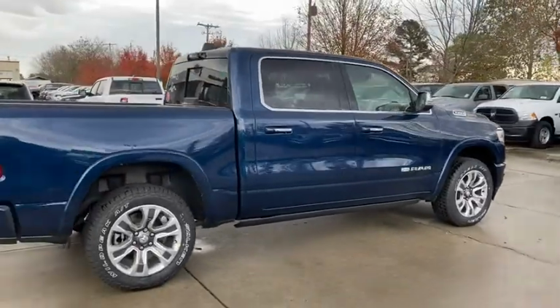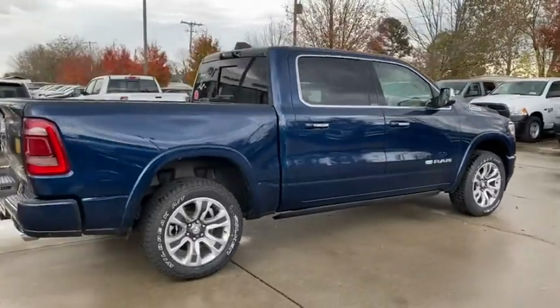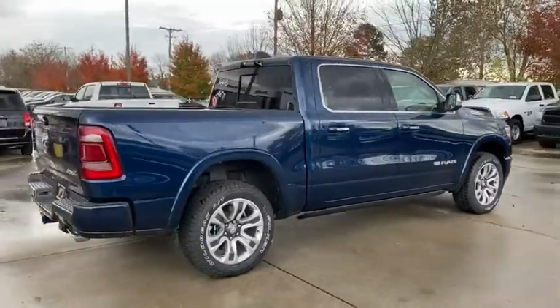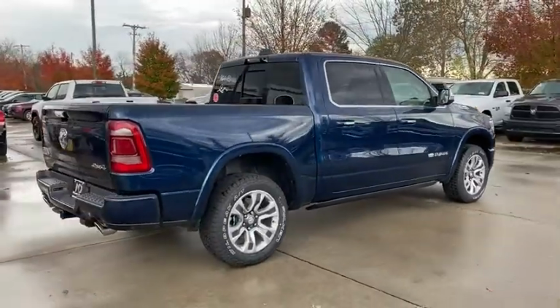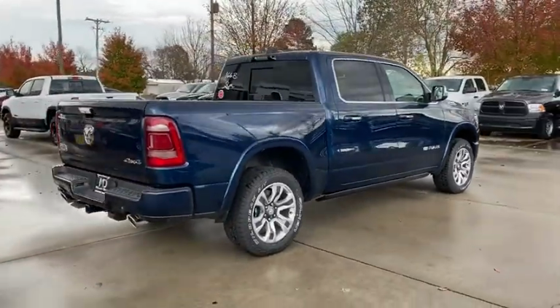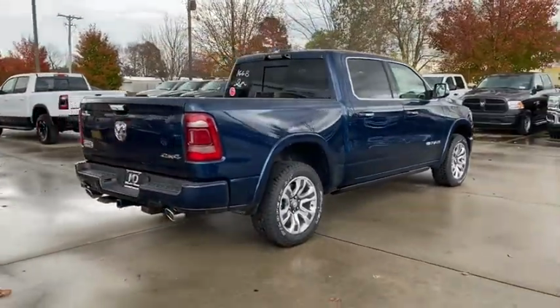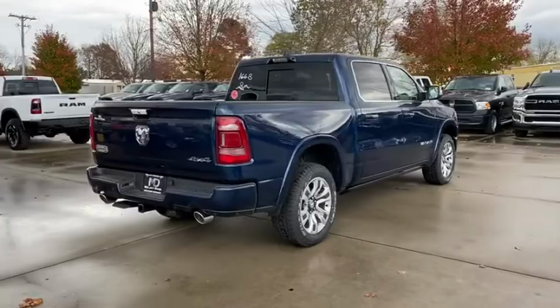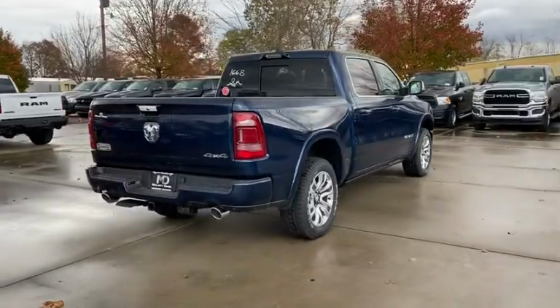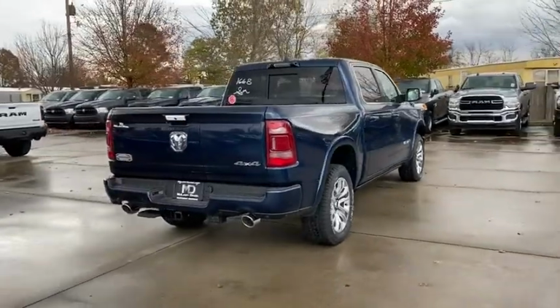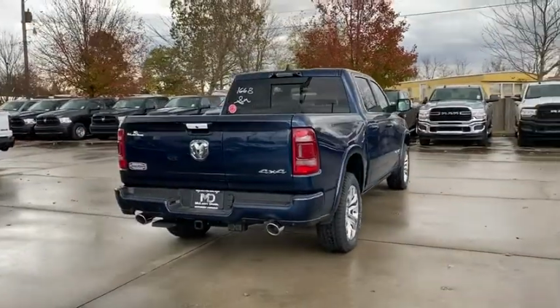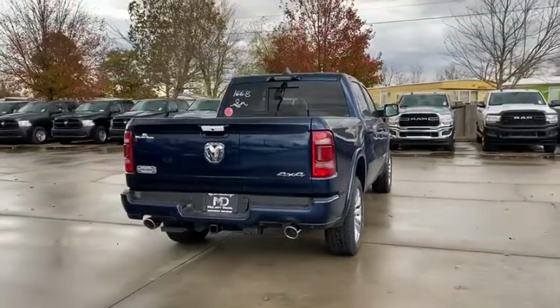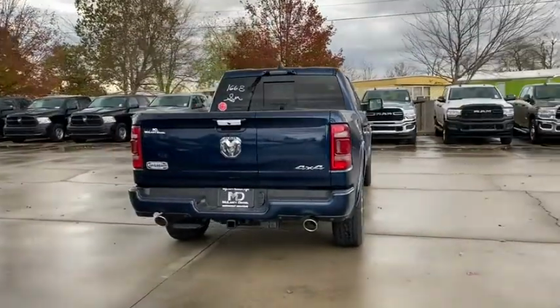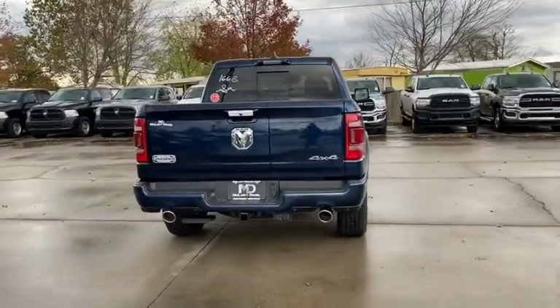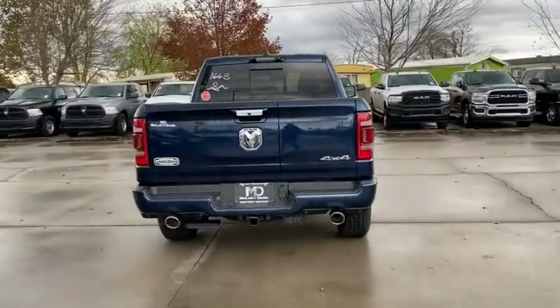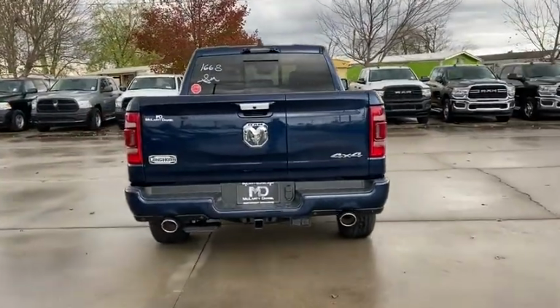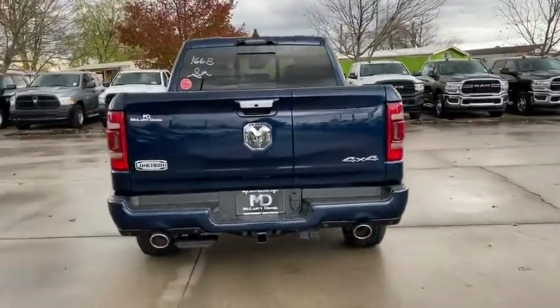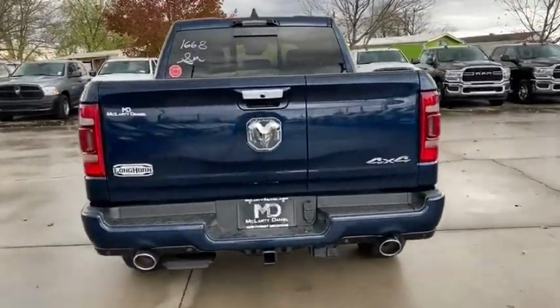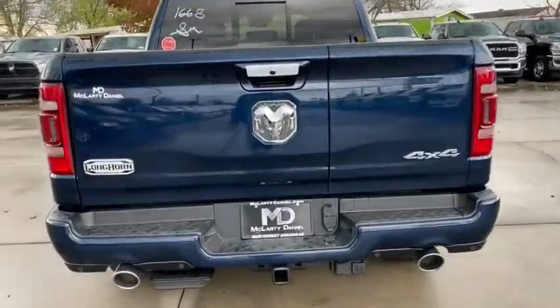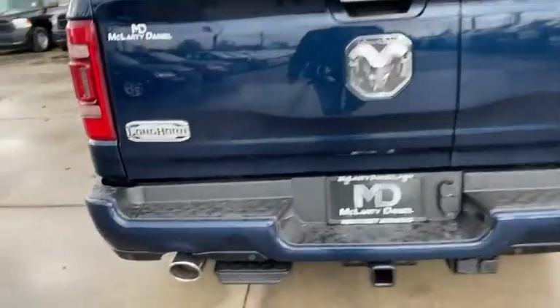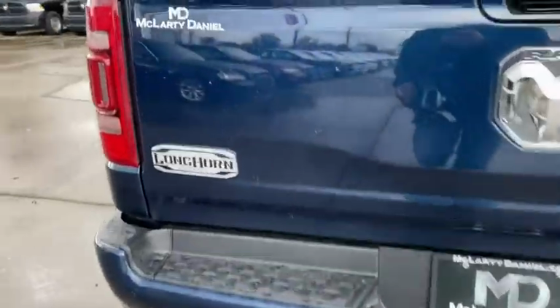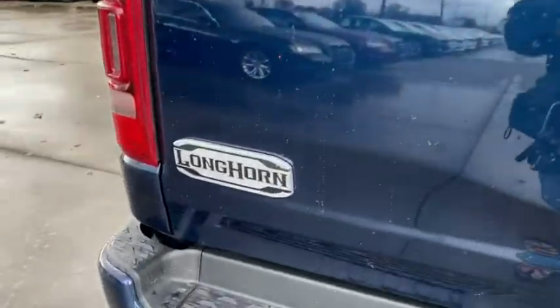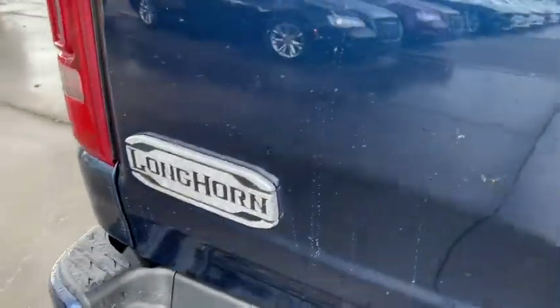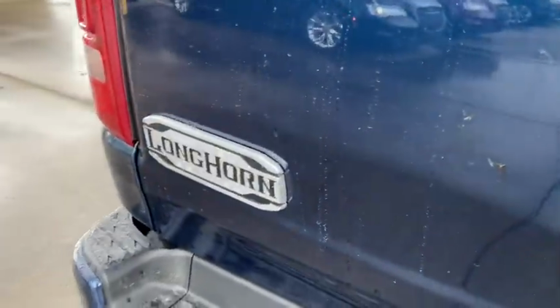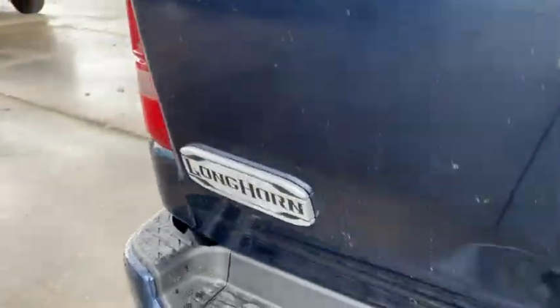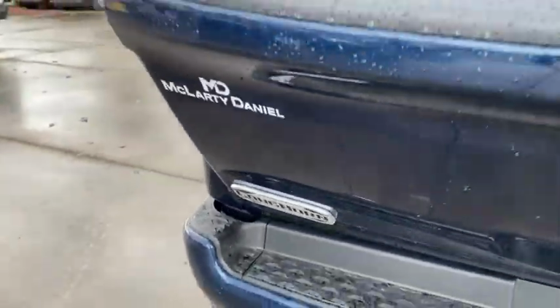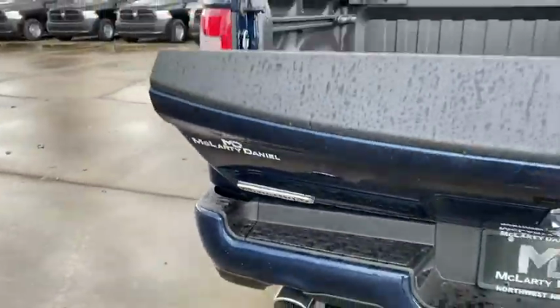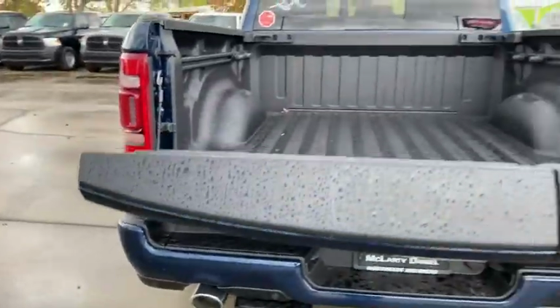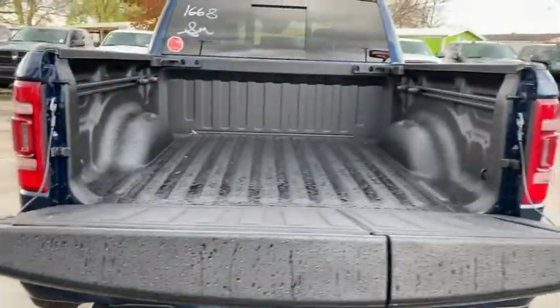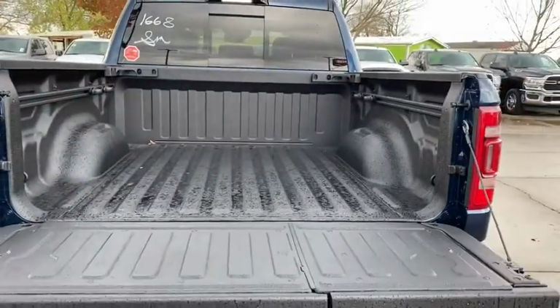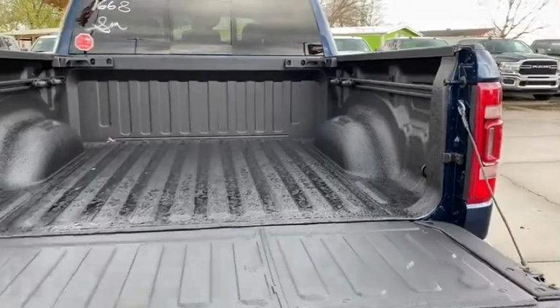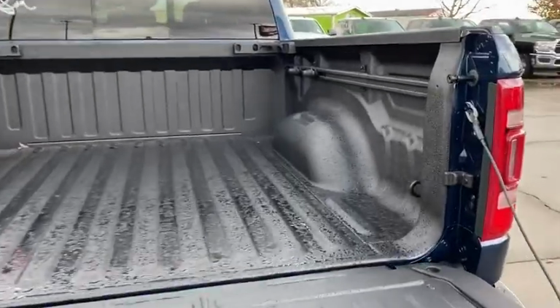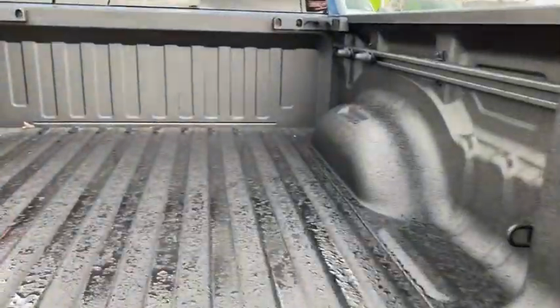These are just some of the great options this vehicle comes with: navigation system, electronic stability control, seat memory, trip computer, bucket seats, power windows, ABS, four-wheel disc brakes, and power steering.